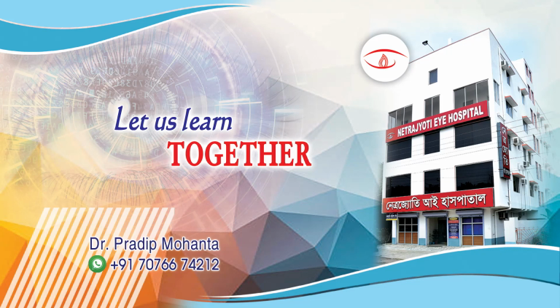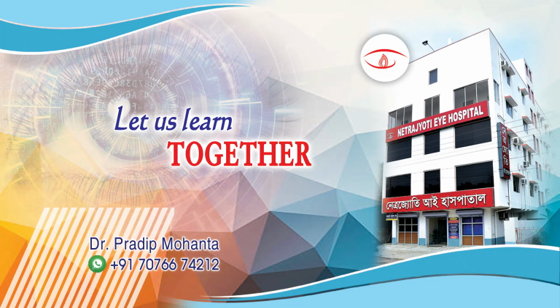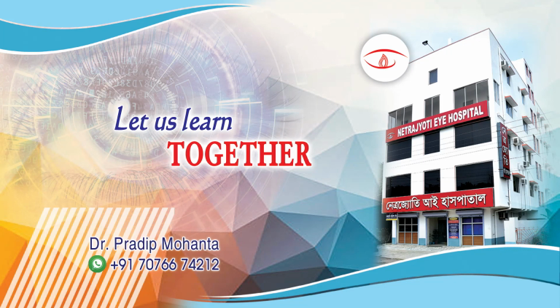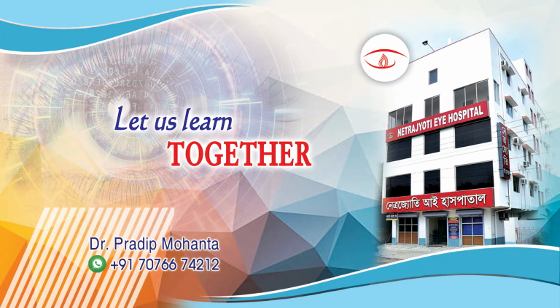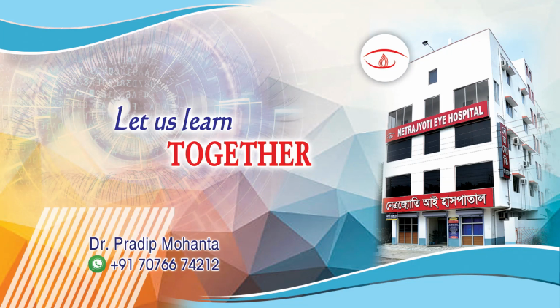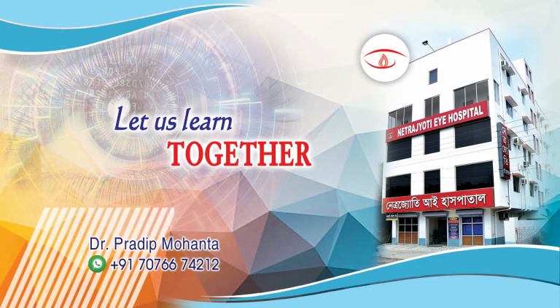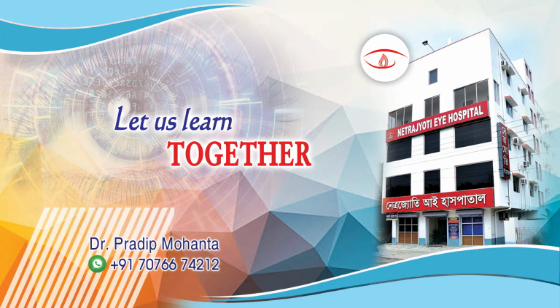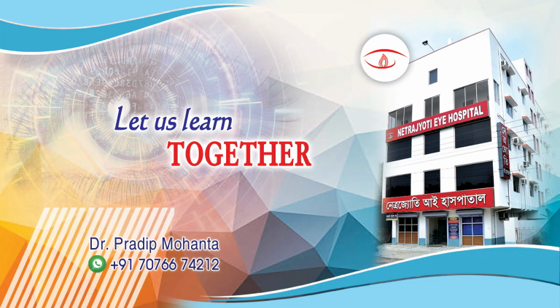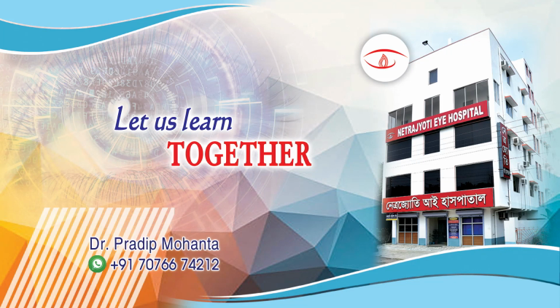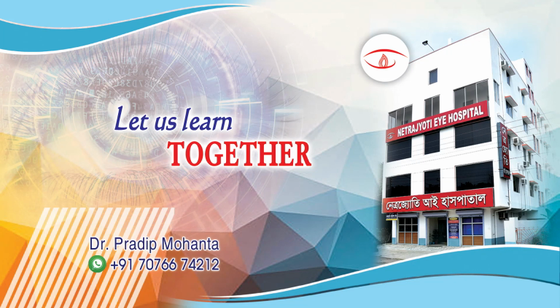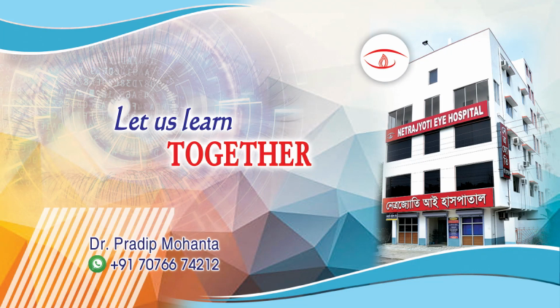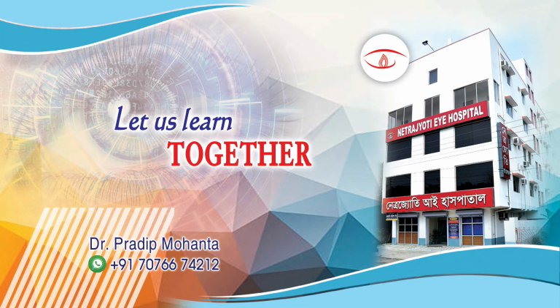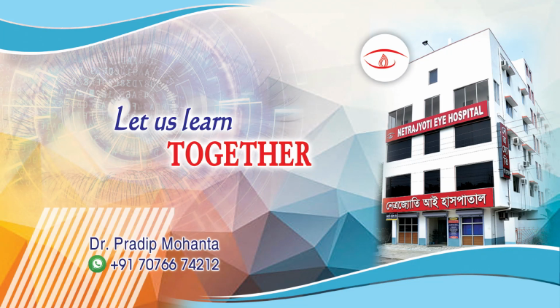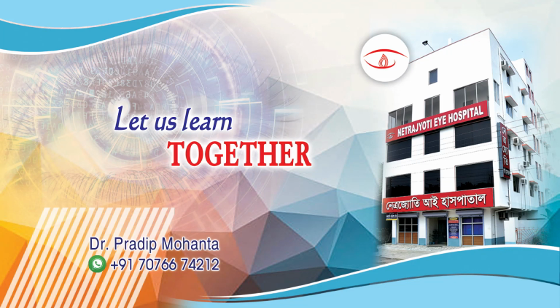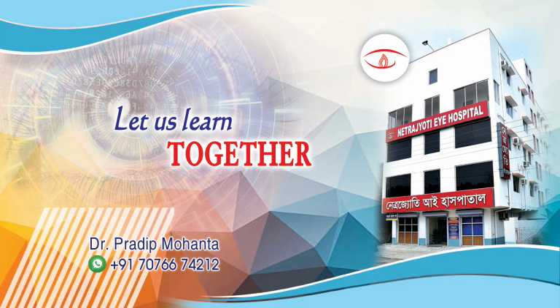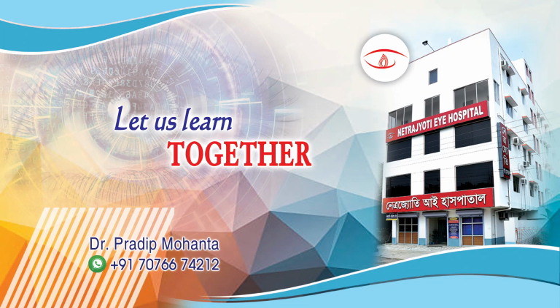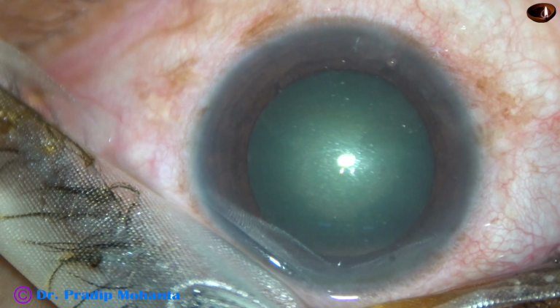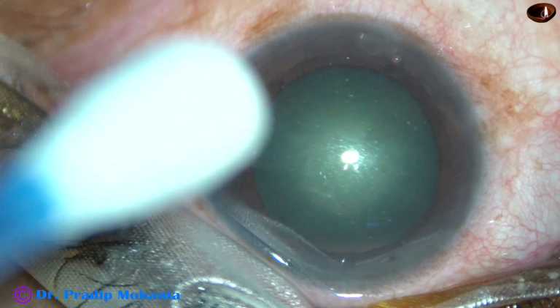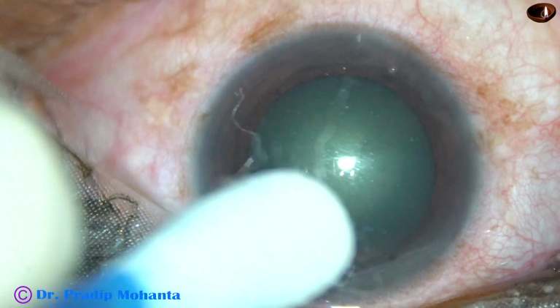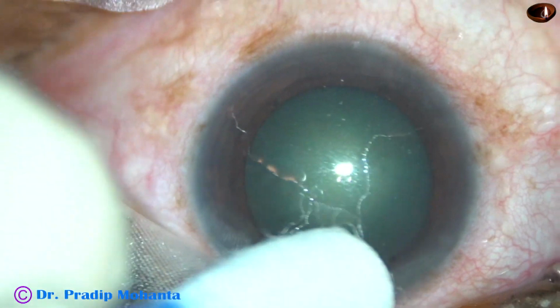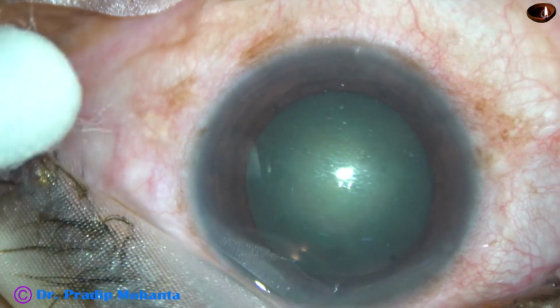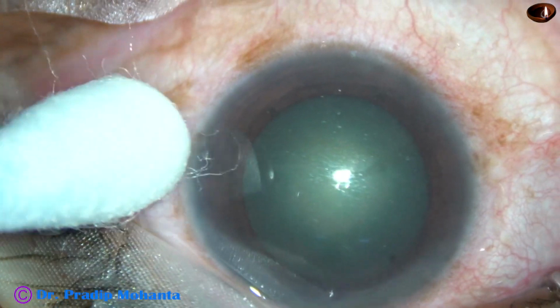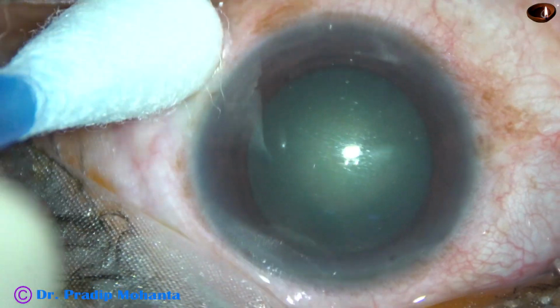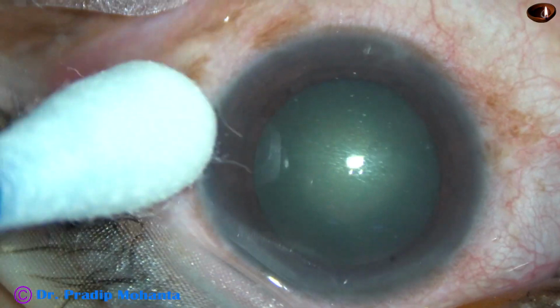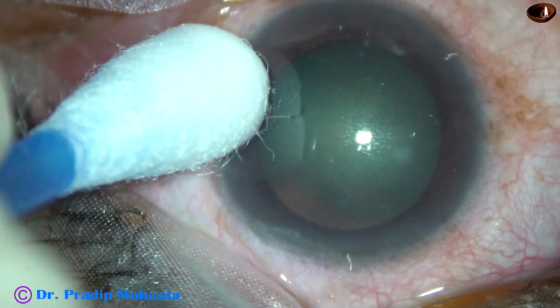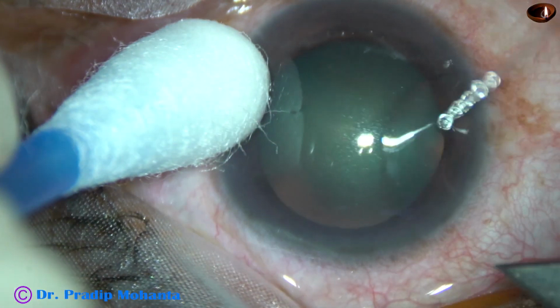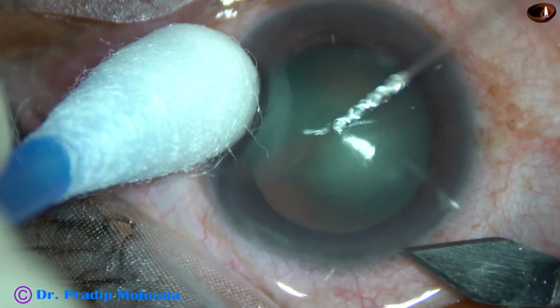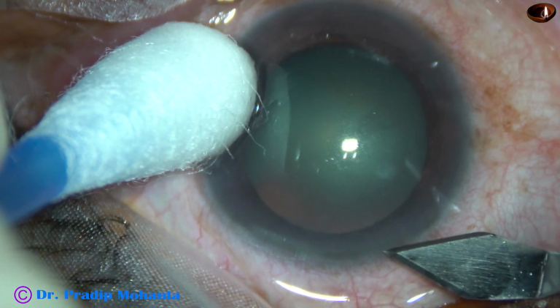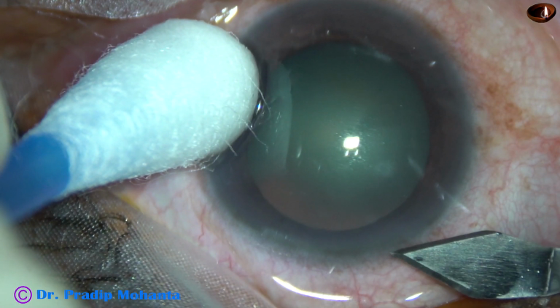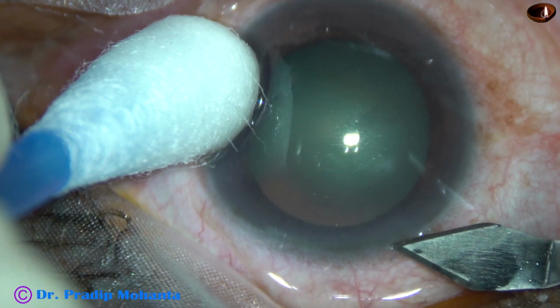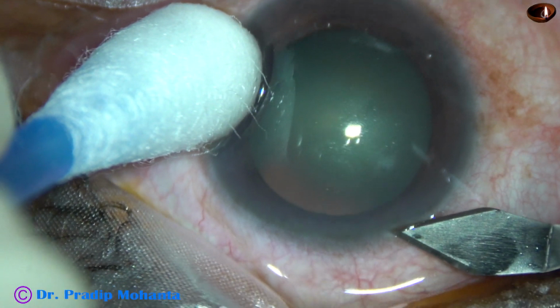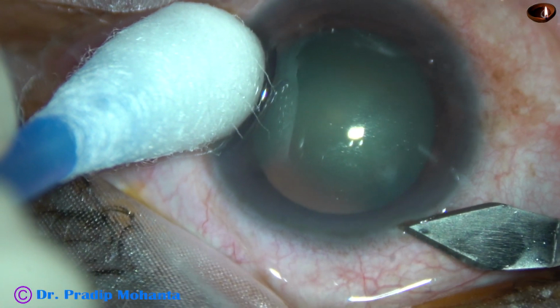Friends, welcome to my workplace at Ranaghat, West Bengal, India. In this video, I am going to show two routine phaco surgeries. This is the first case.